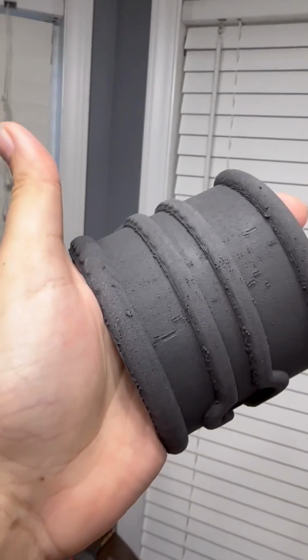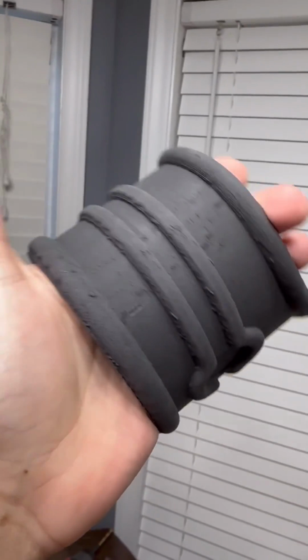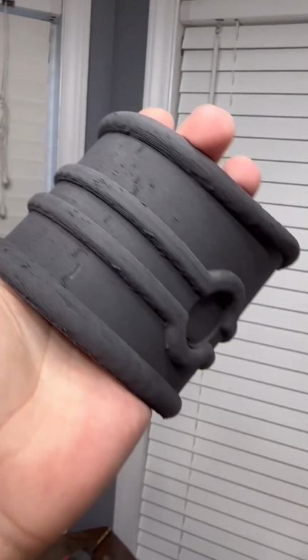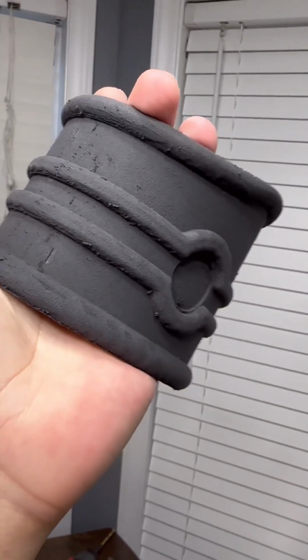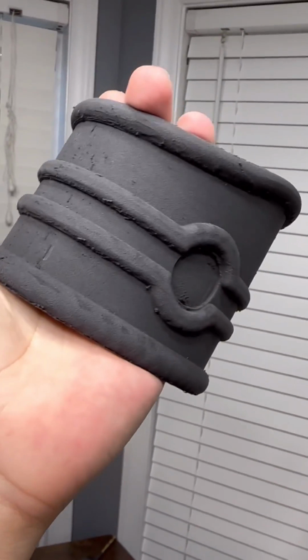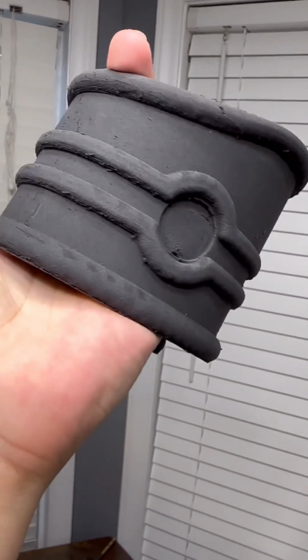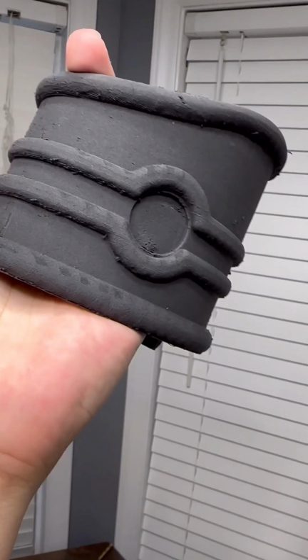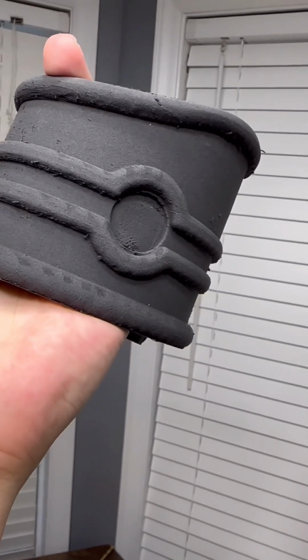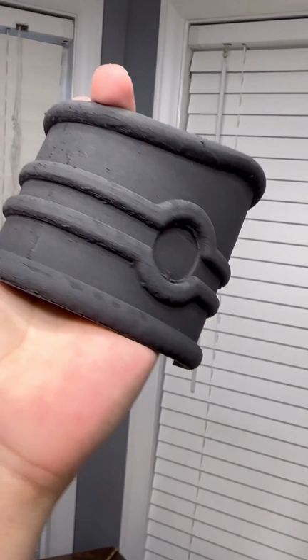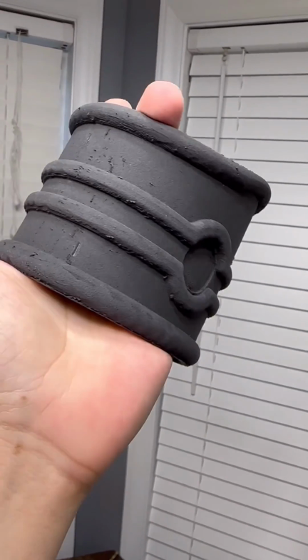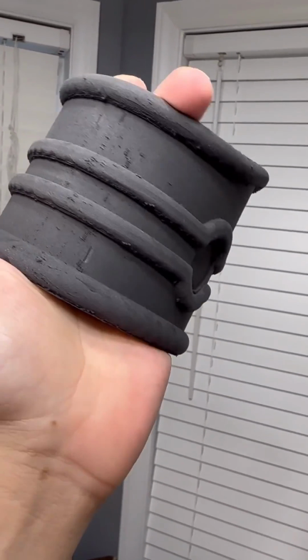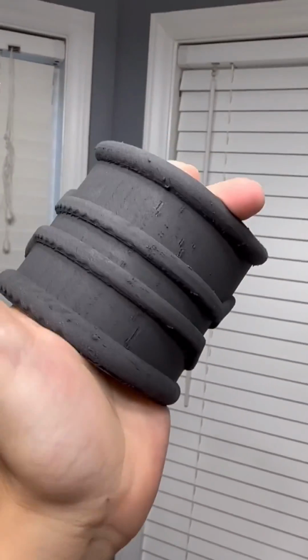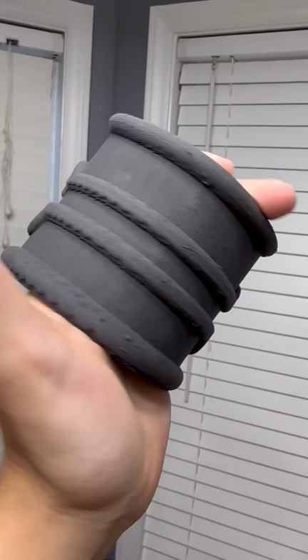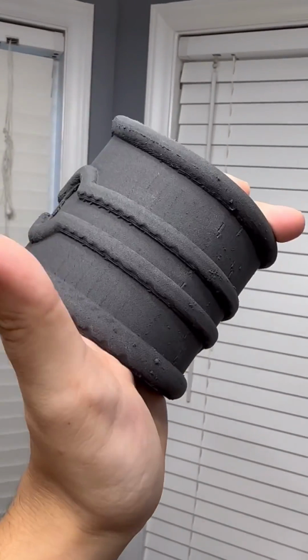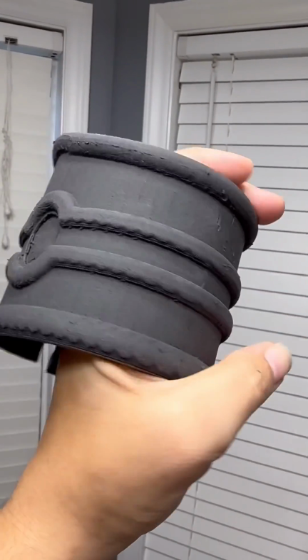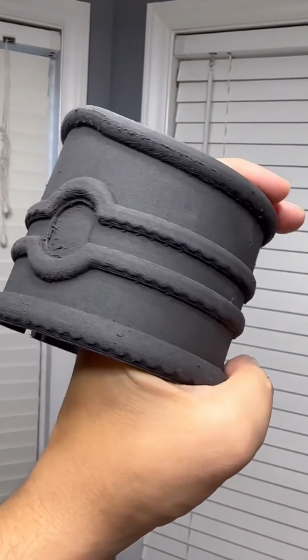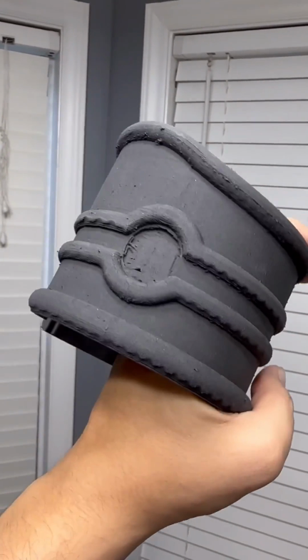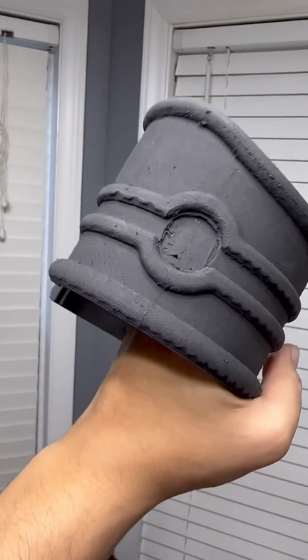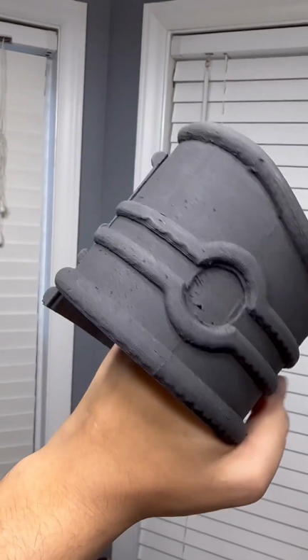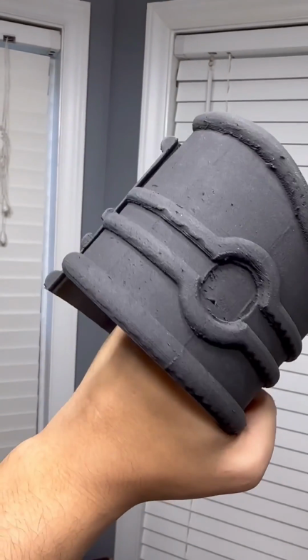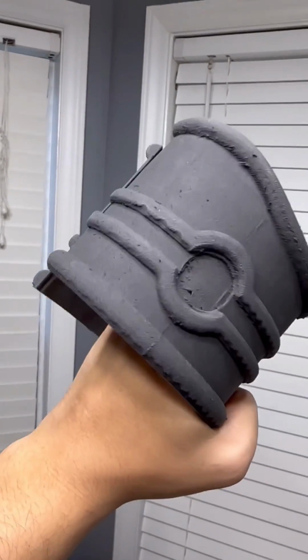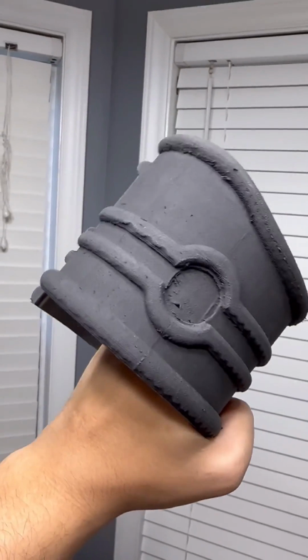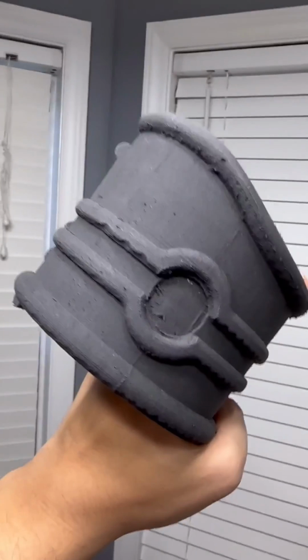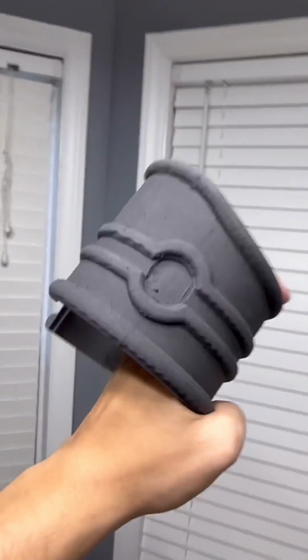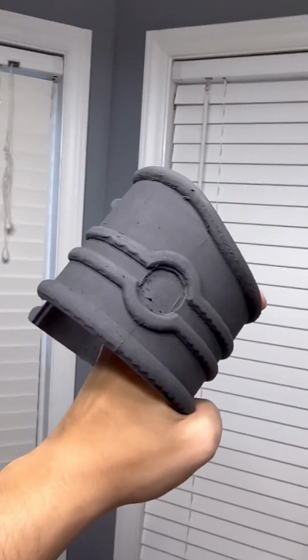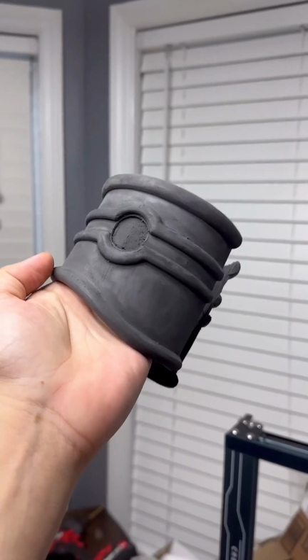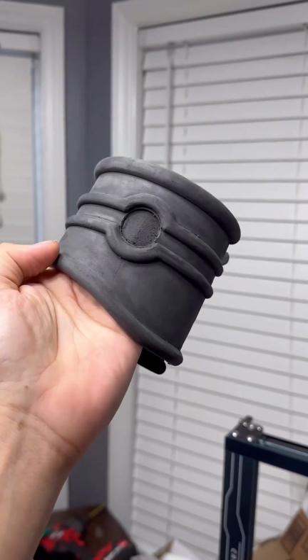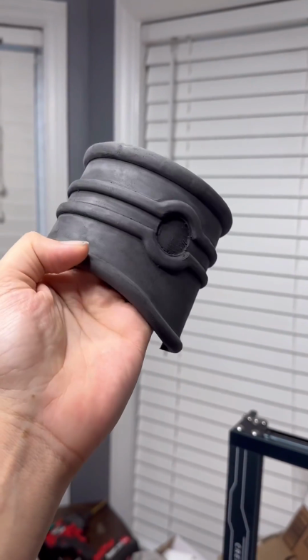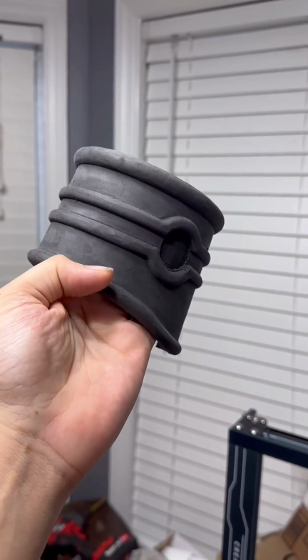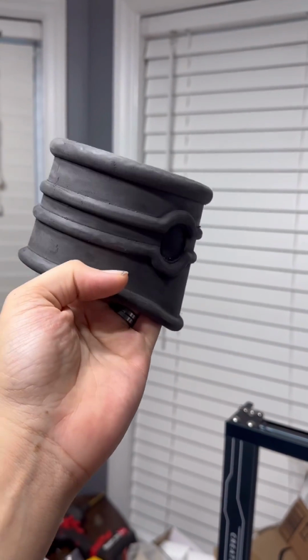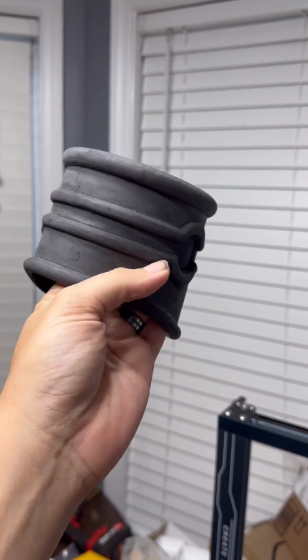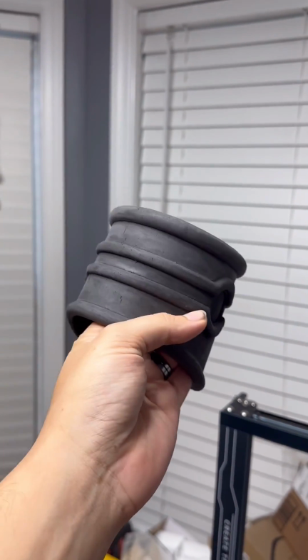Now when you print it, it does come out a little bit rough and it's not the best looking, but the cool thing about all of this is that it's still sandable. So once you sand it, it ends up looking absolutely gorgeous.